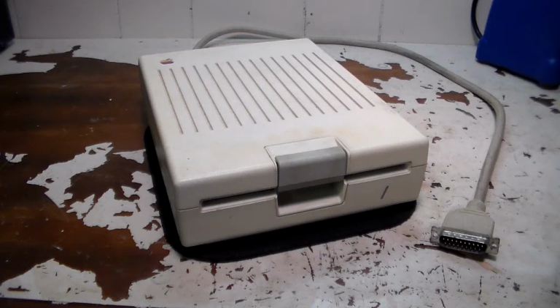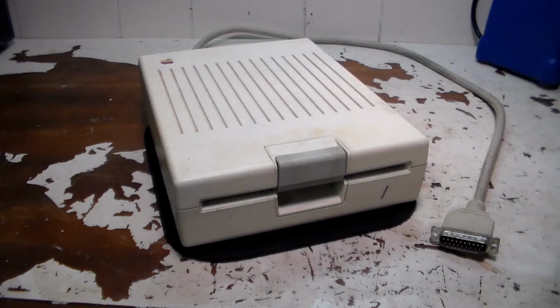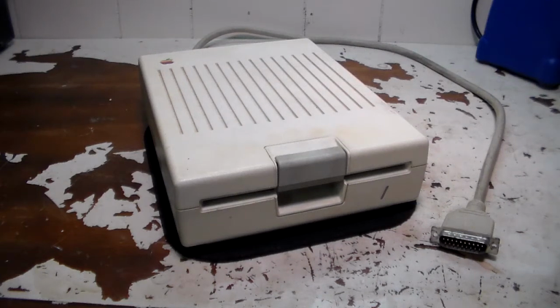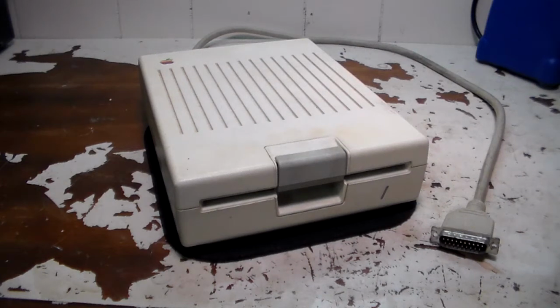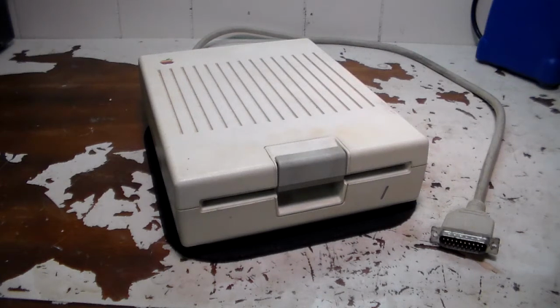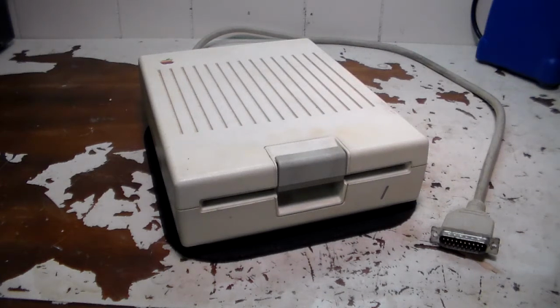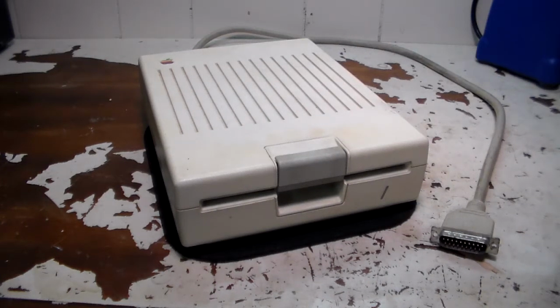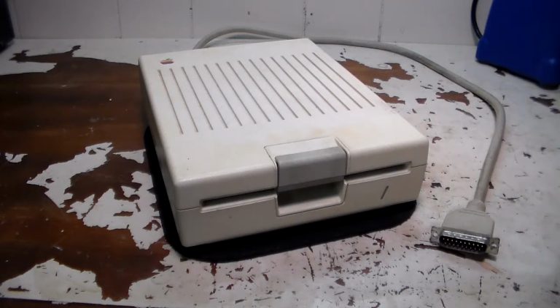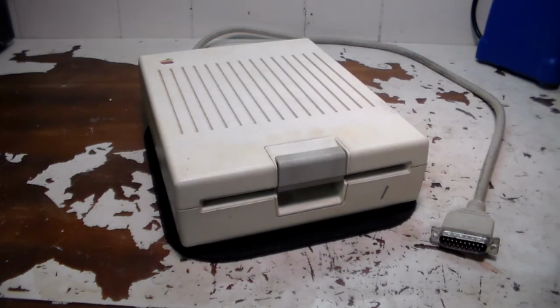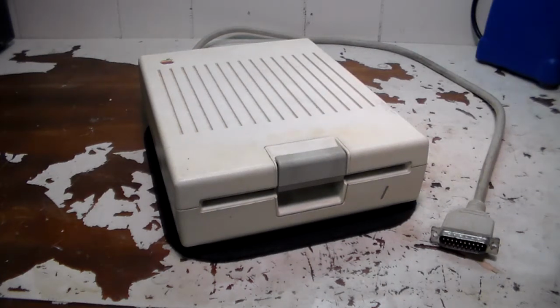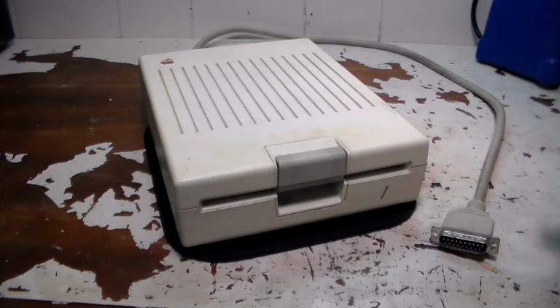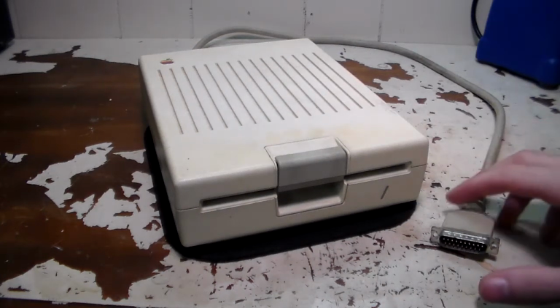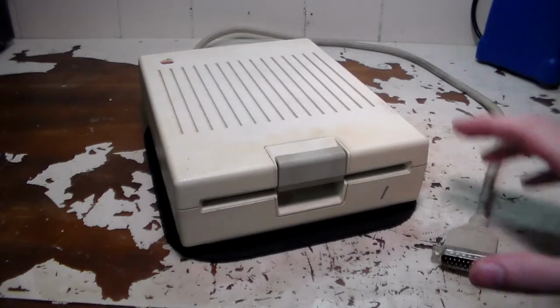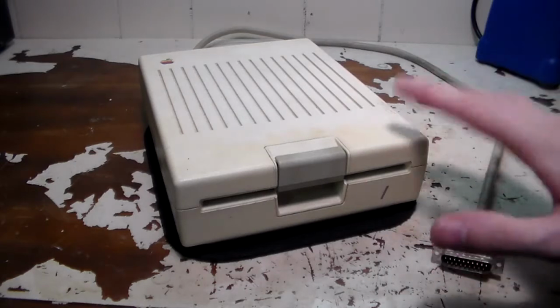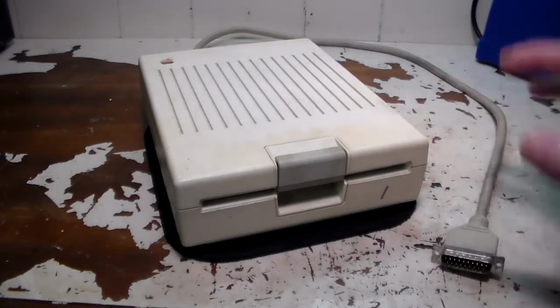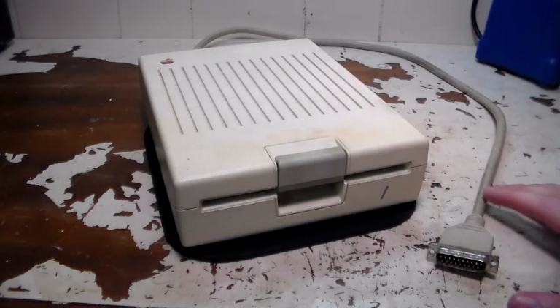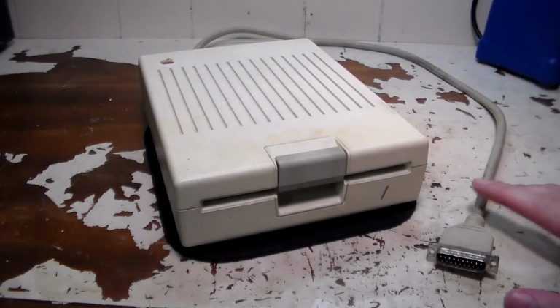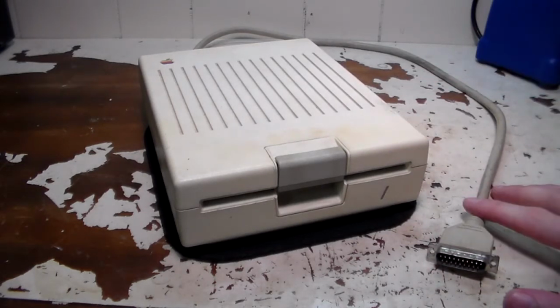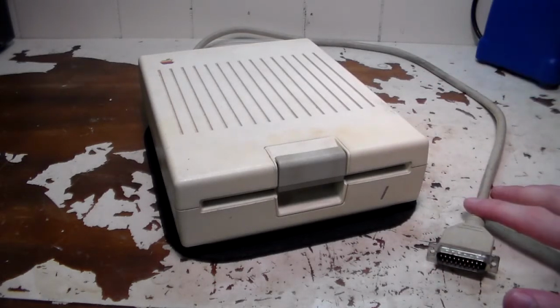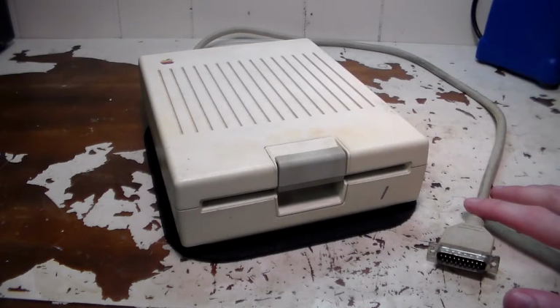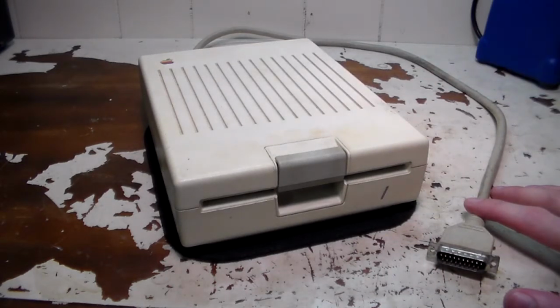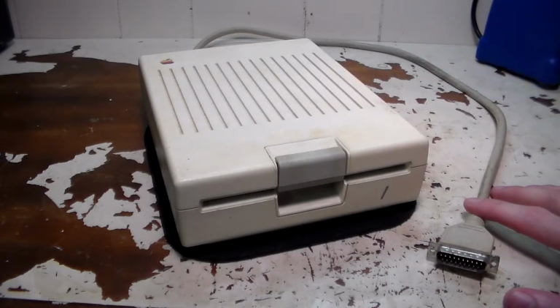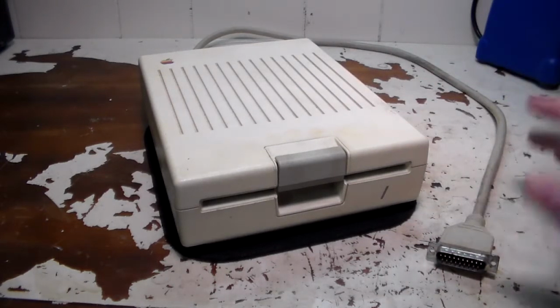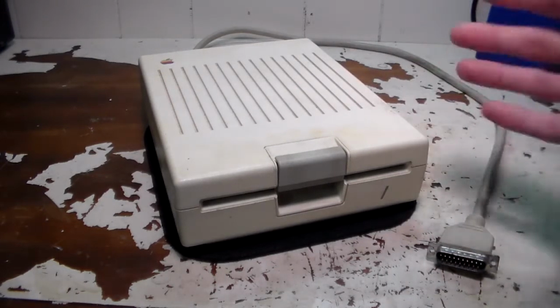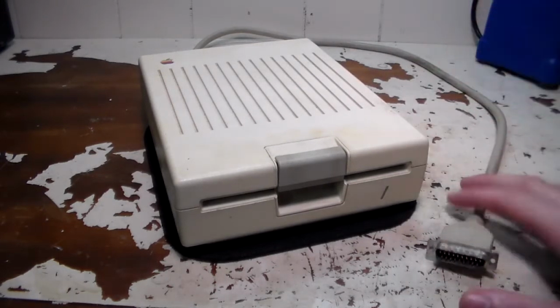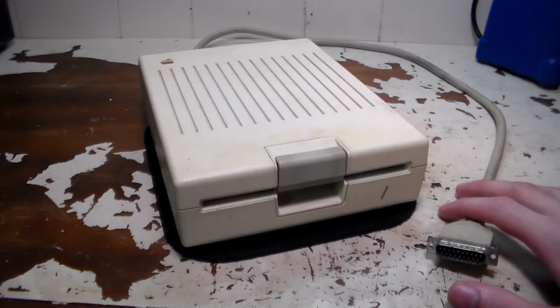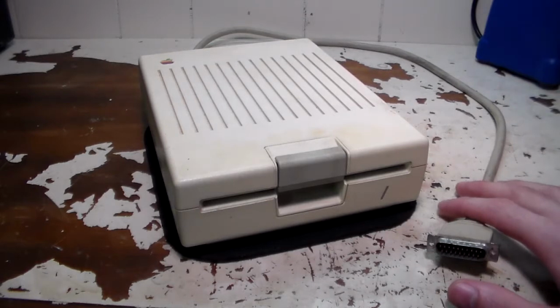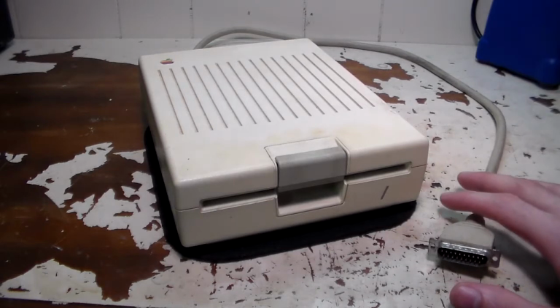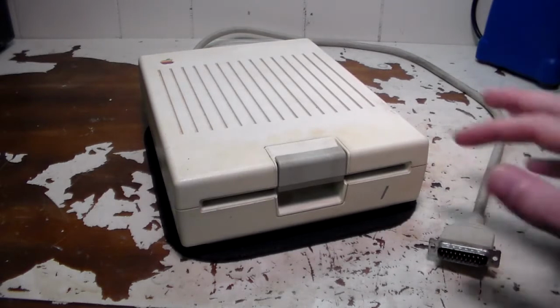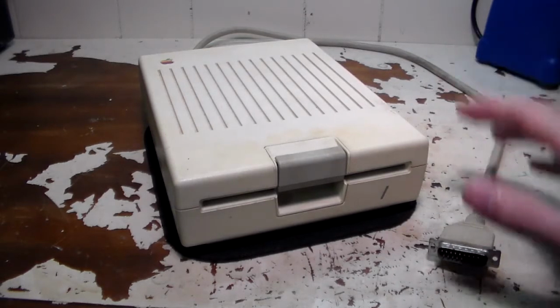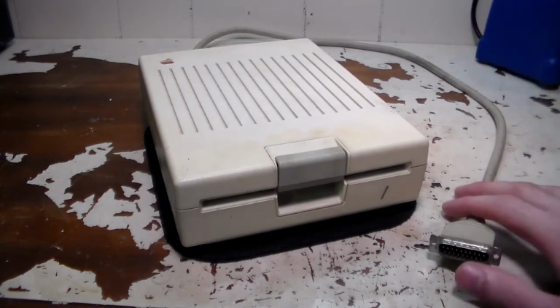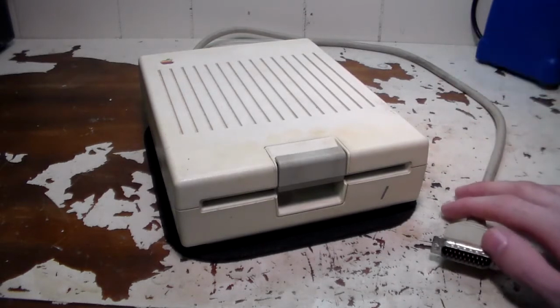This is a continuation of the main Apple II repair video. In this one, we're going to be taking a look at the 2C disk drive and basically cleaning it up and getting it working.